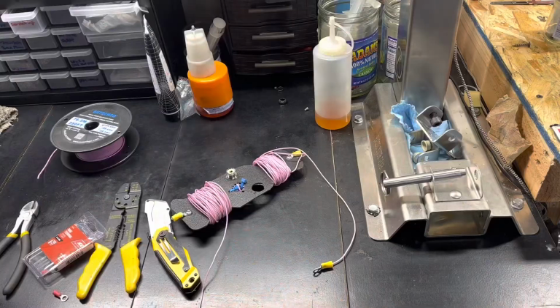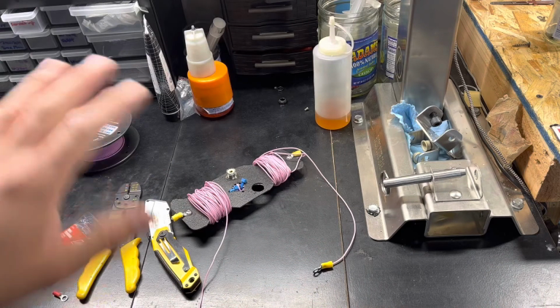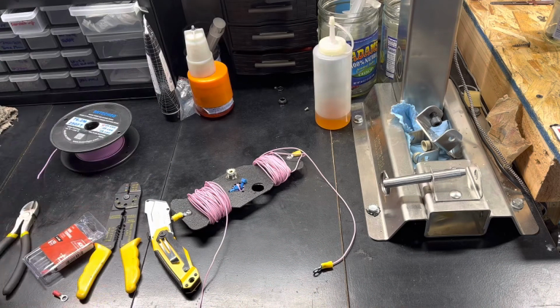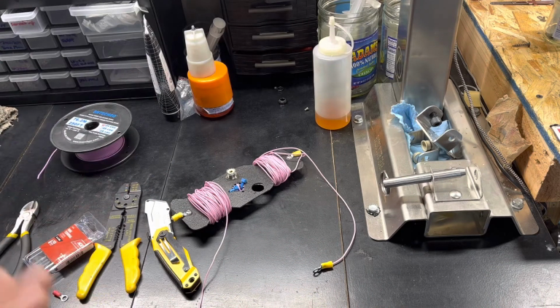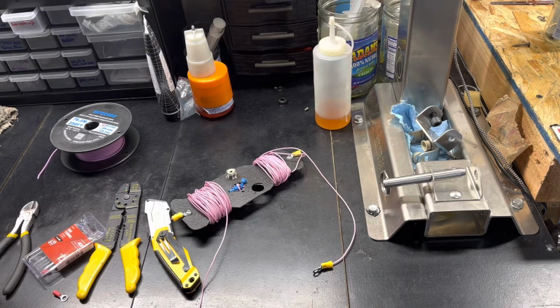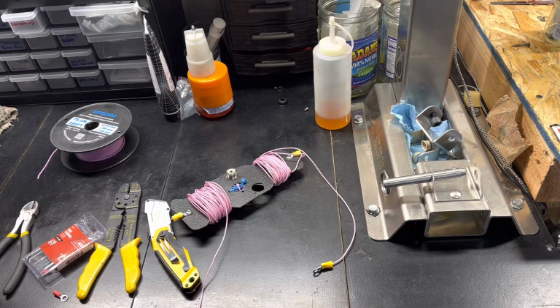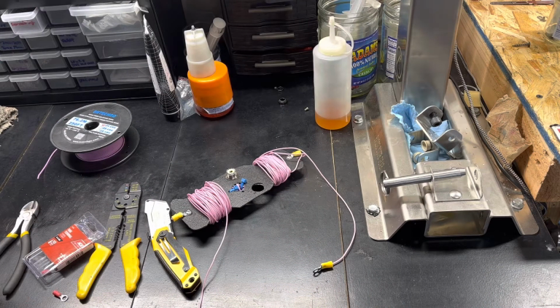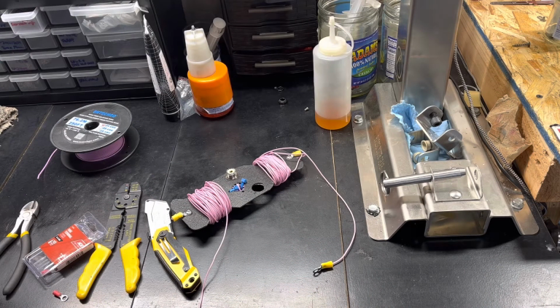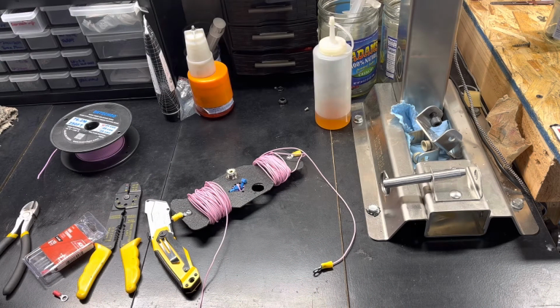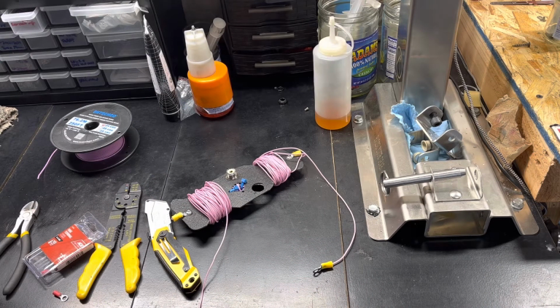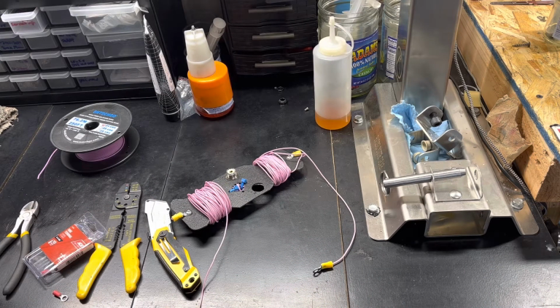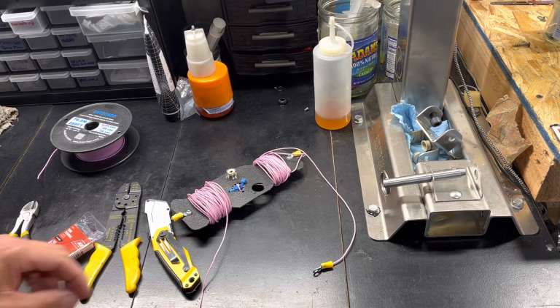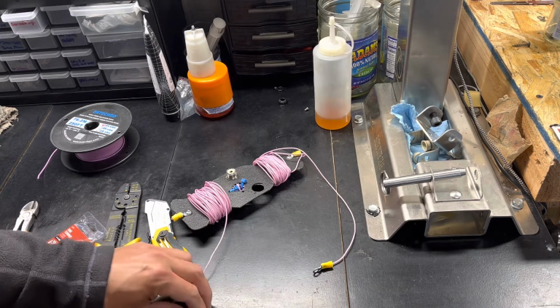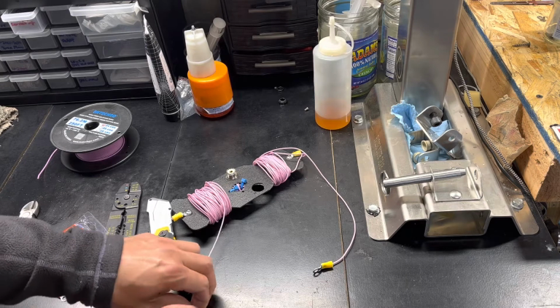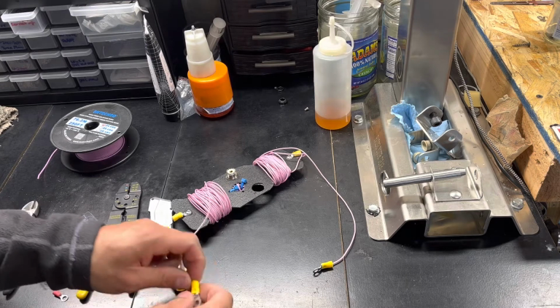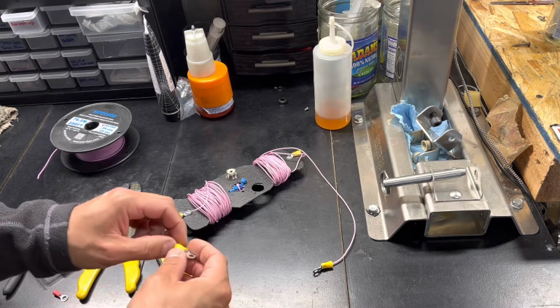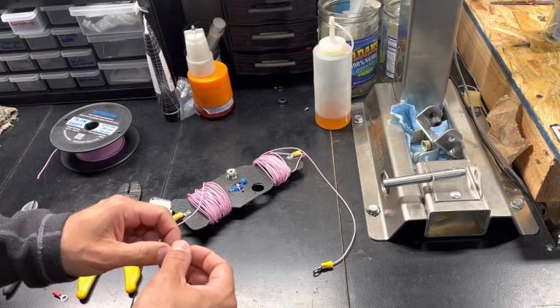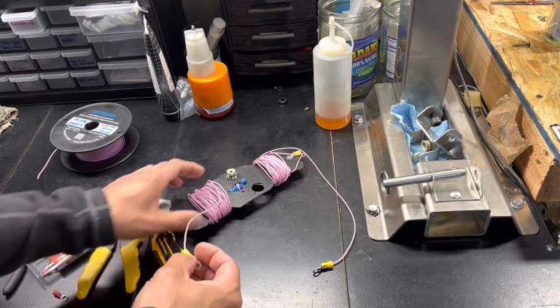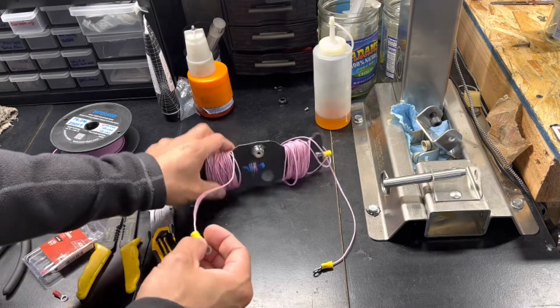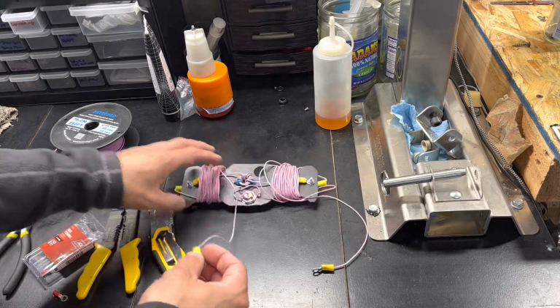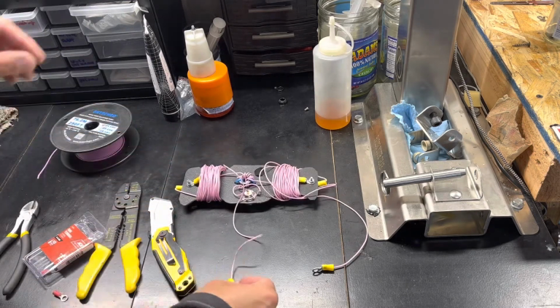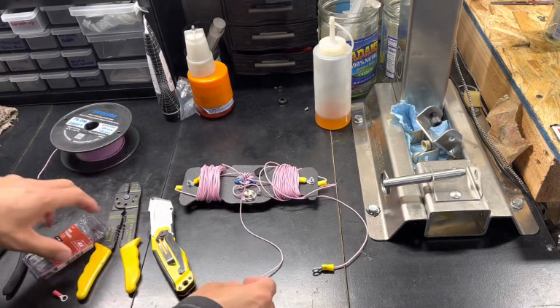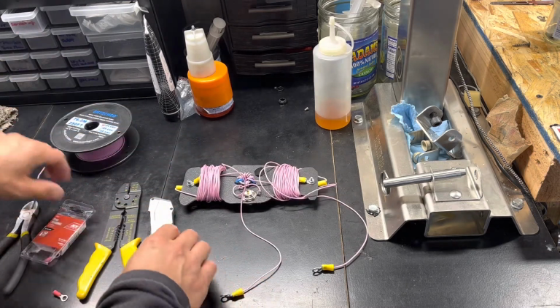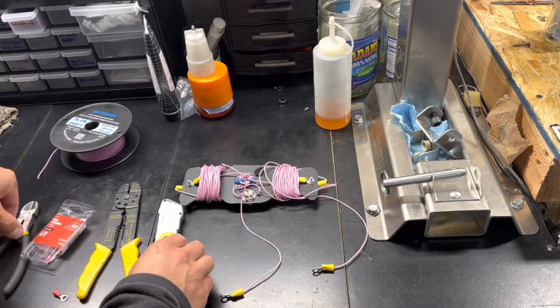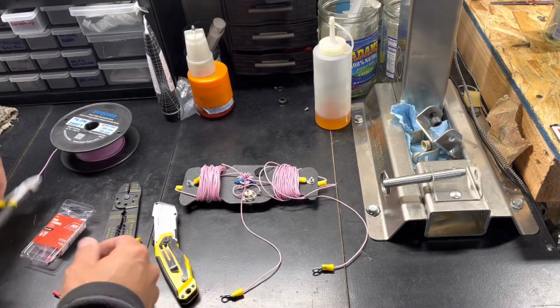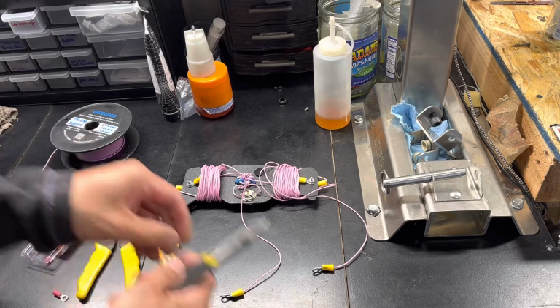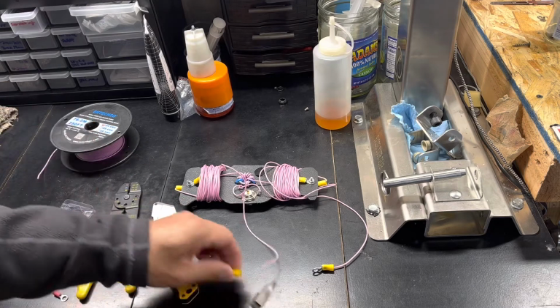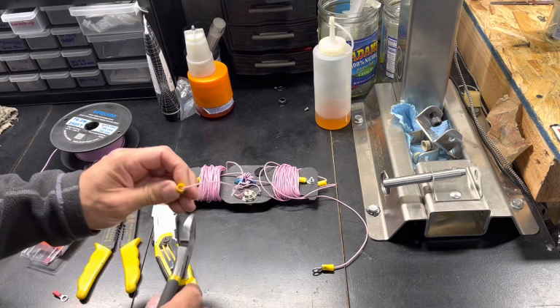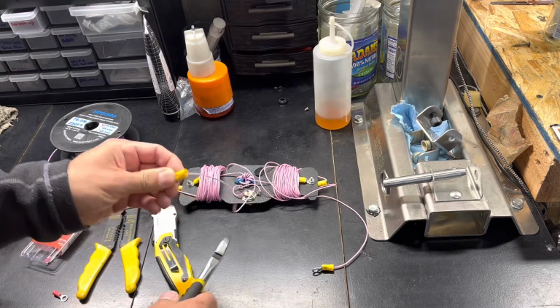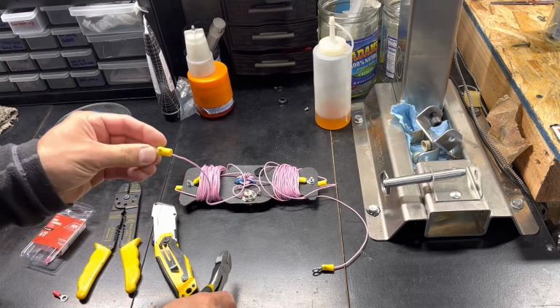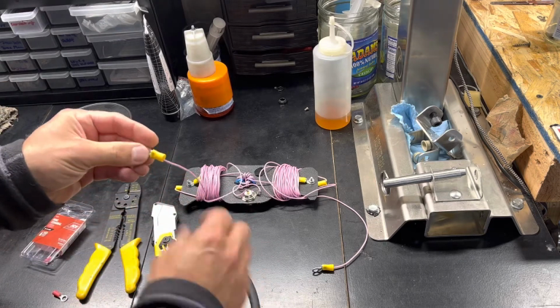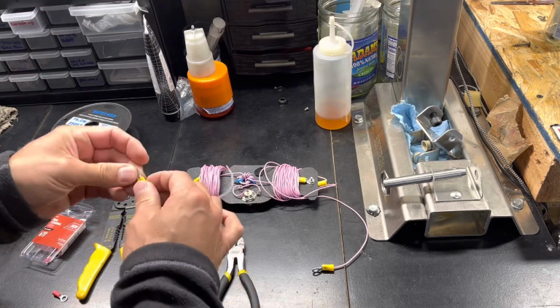What you see in the background is kind of my workbench. I work on bike suspension — mountain bikes, road bikes — so don't mind all that other stuff. Every ham's workbench is full of additional things.